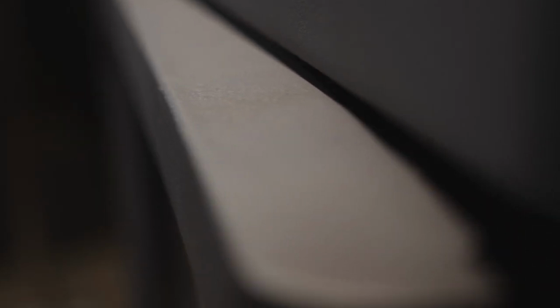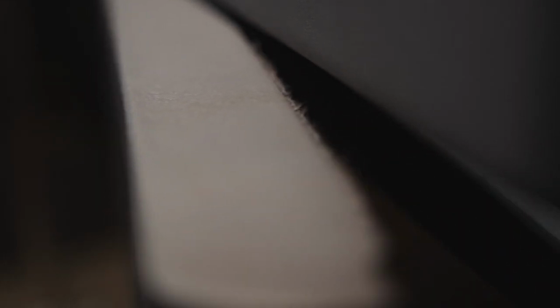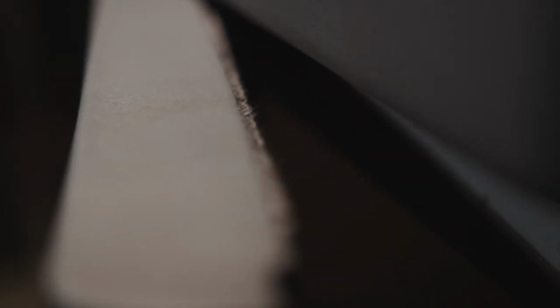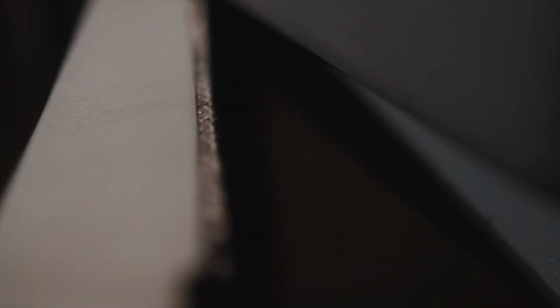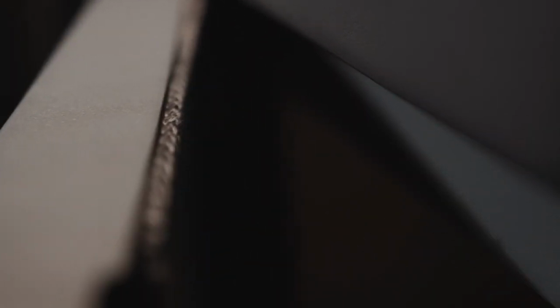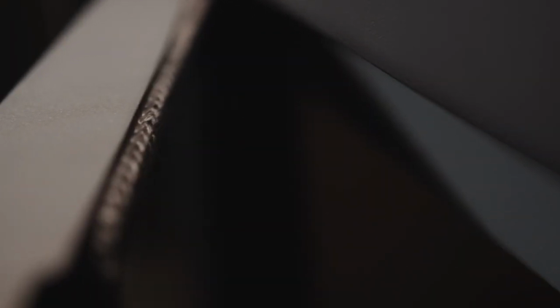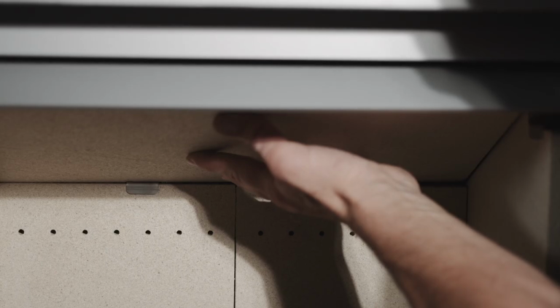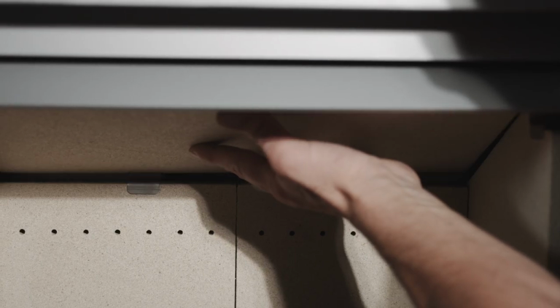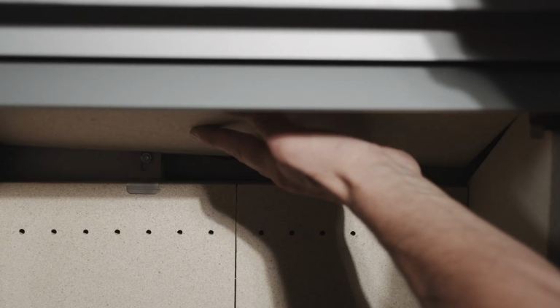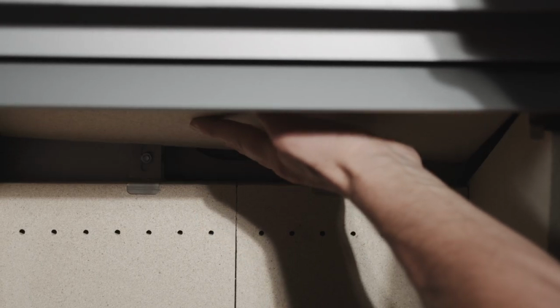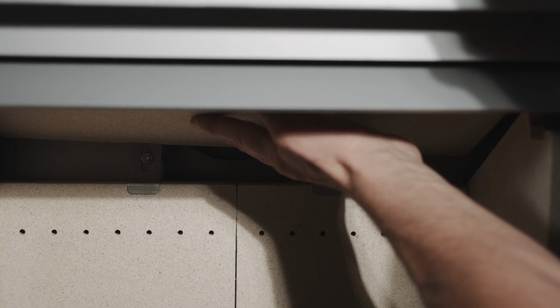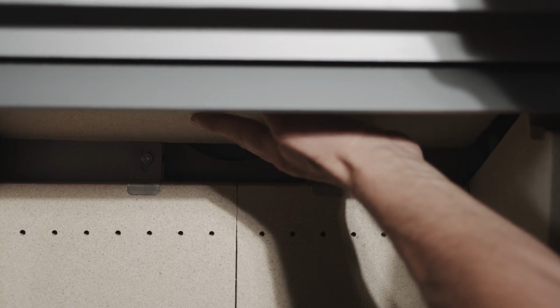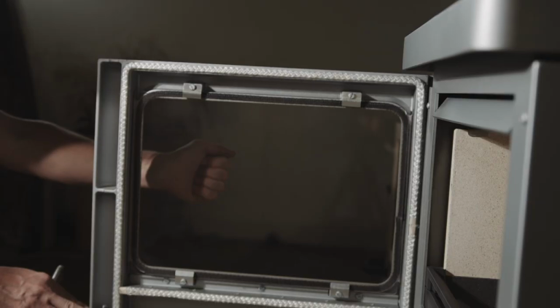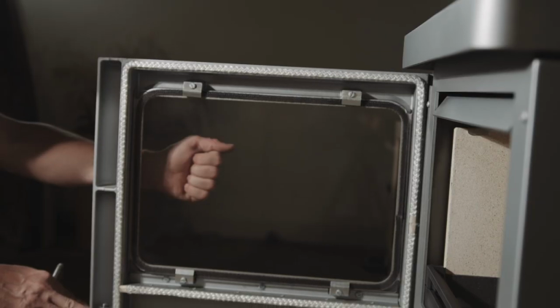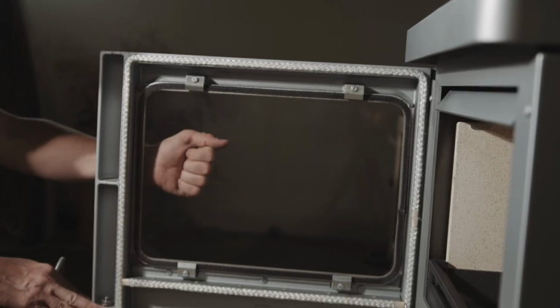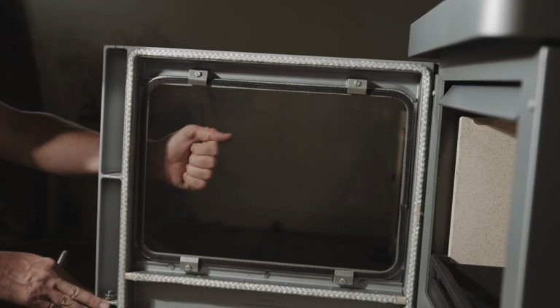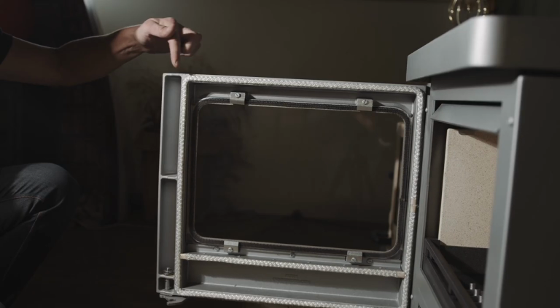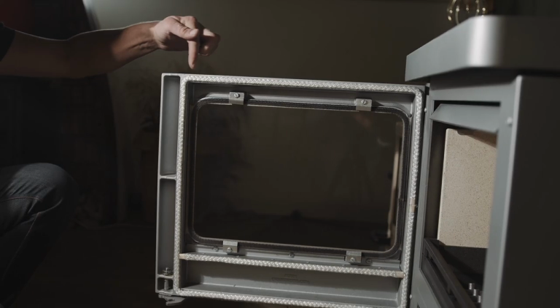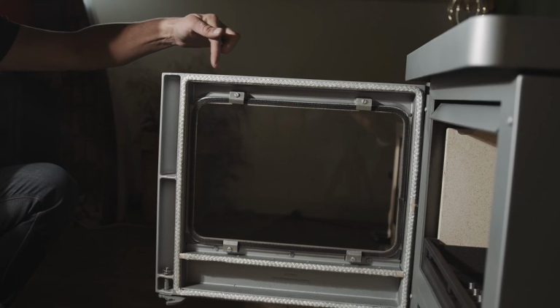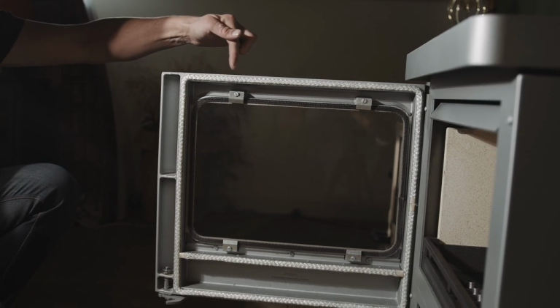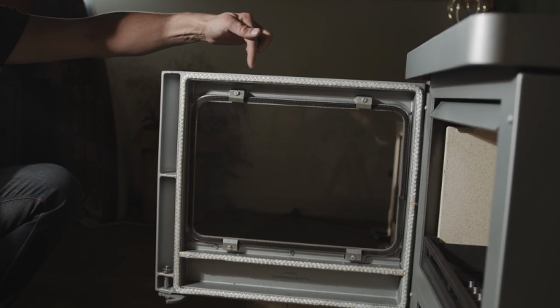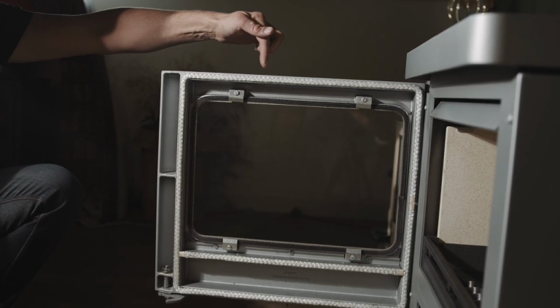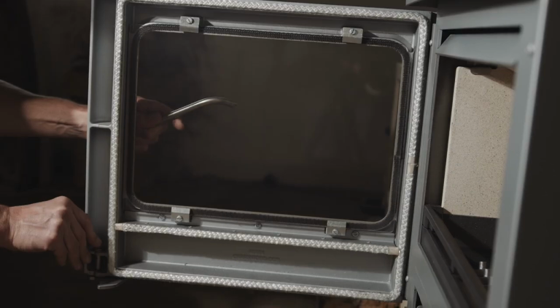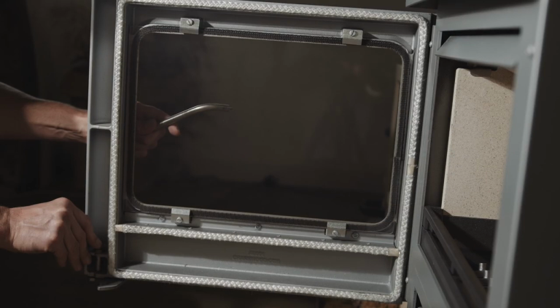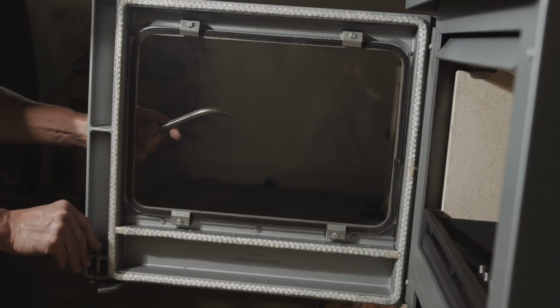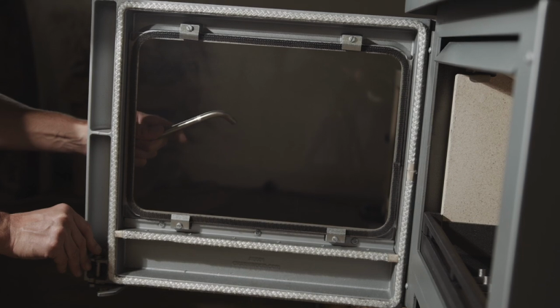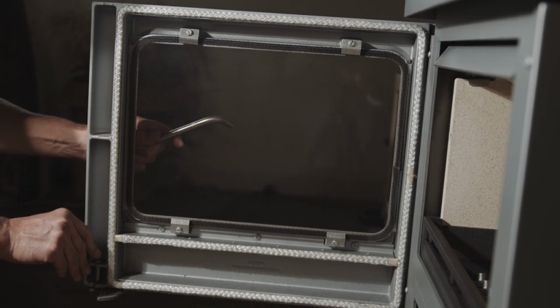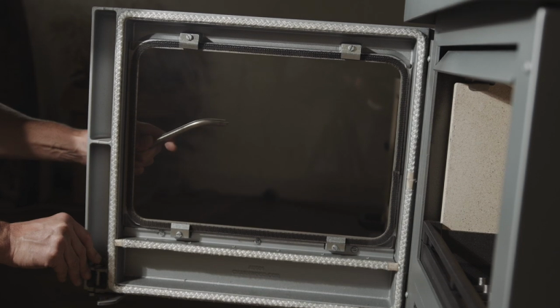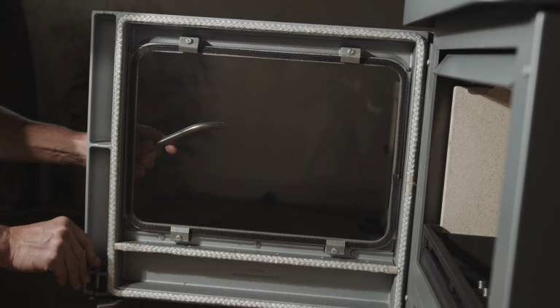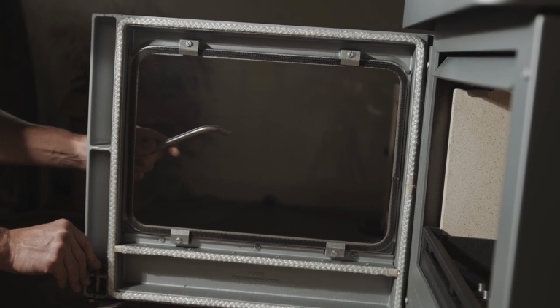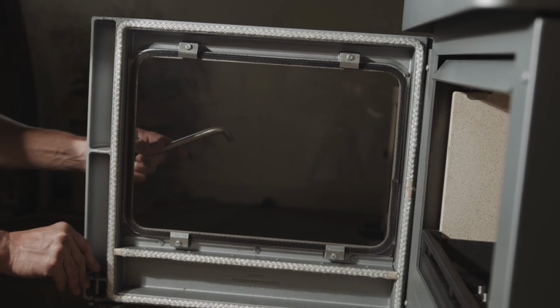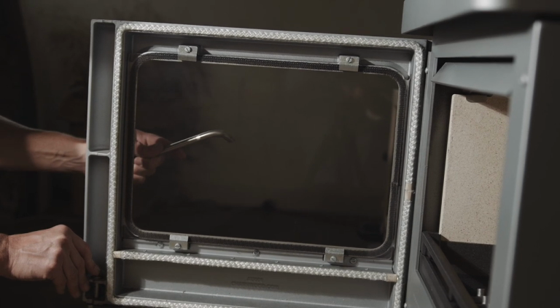The stove is lined with fire brick which helps to insulate the body for a more efficient burn. We use a tough ceramic glass and glass fiber rope door seals. Our stoves are designed to last a lifetime and come with a 10-year guarantee.